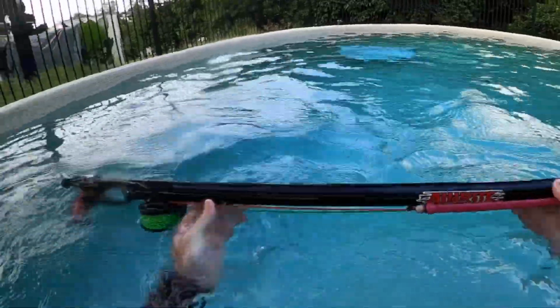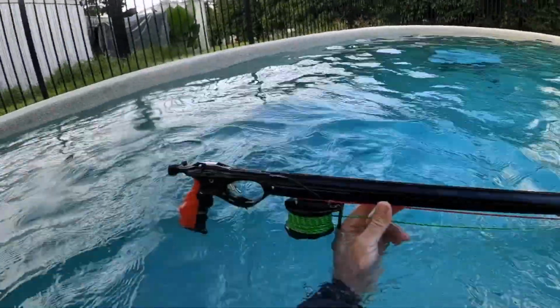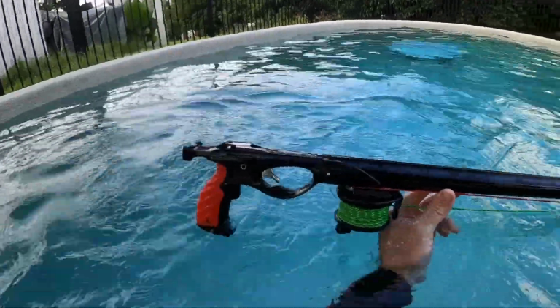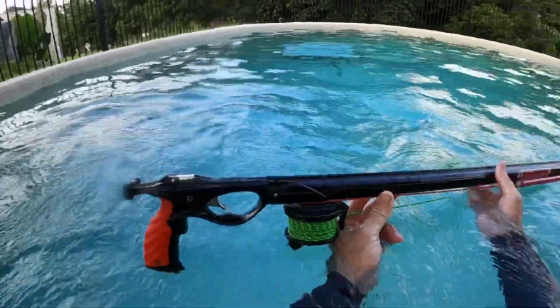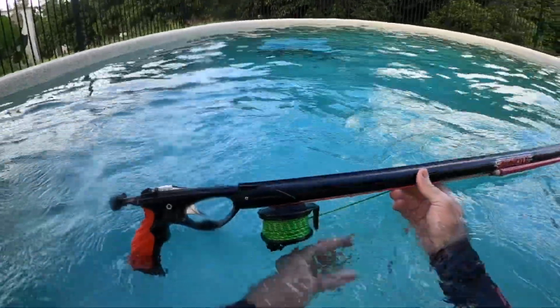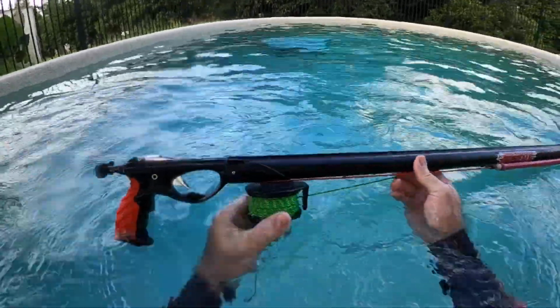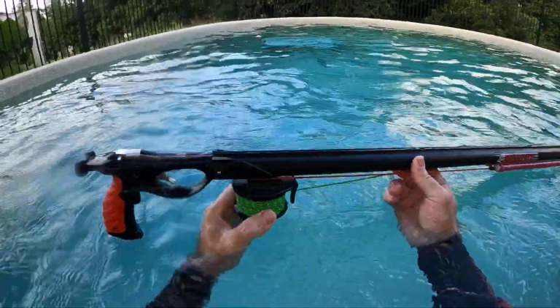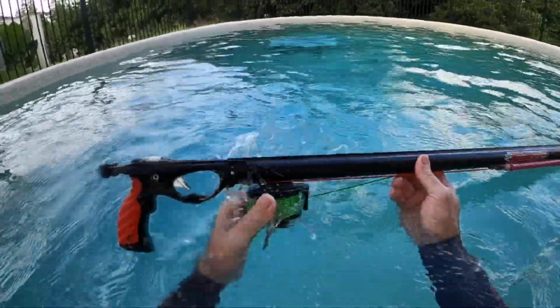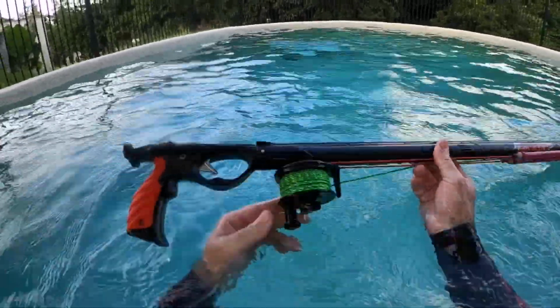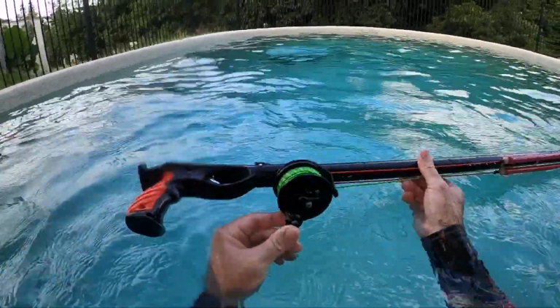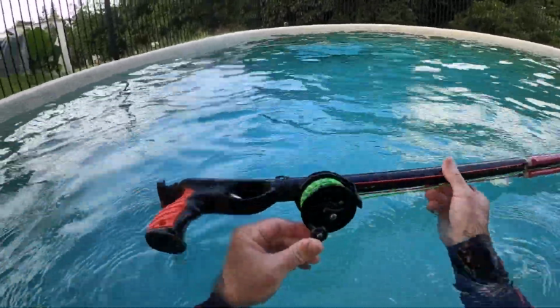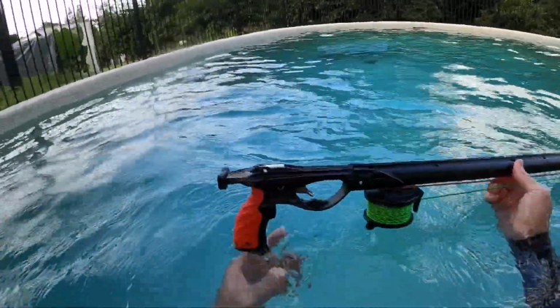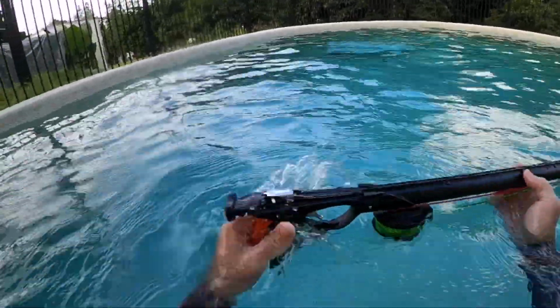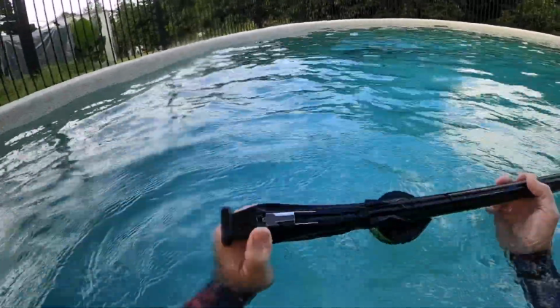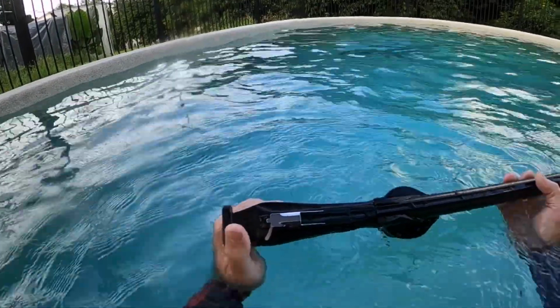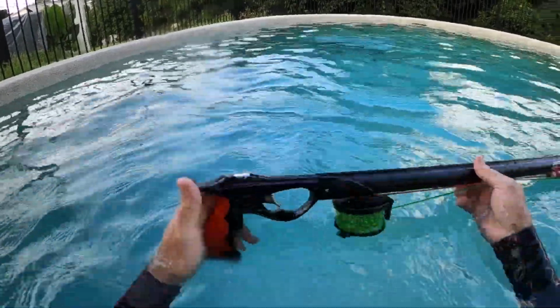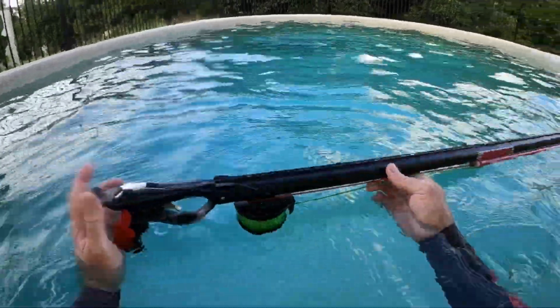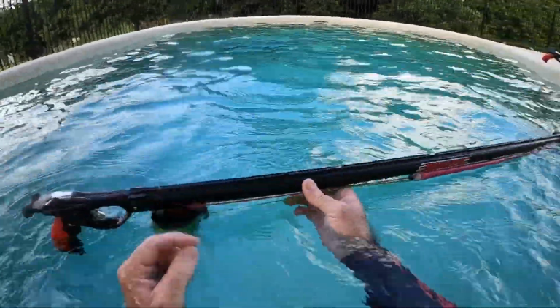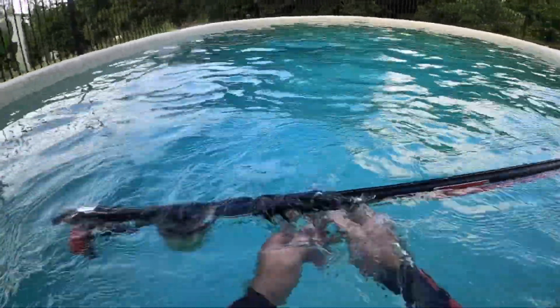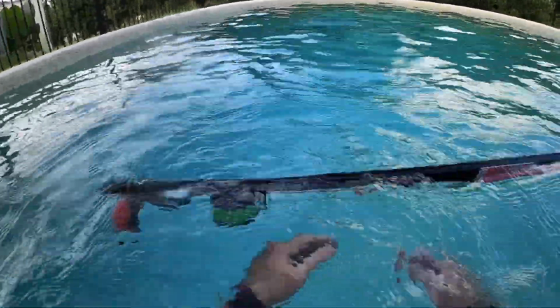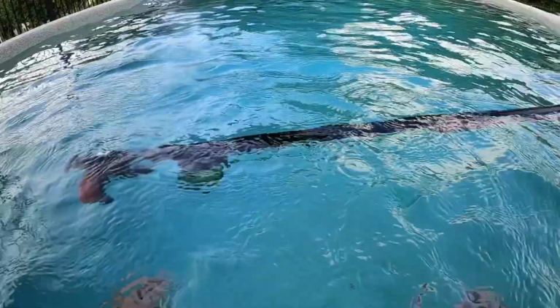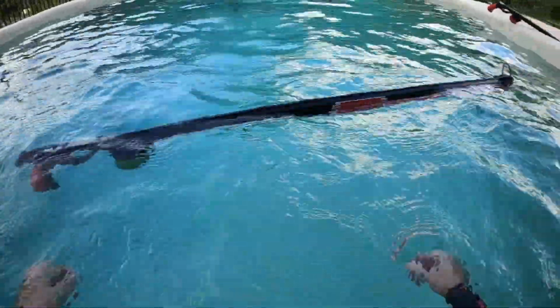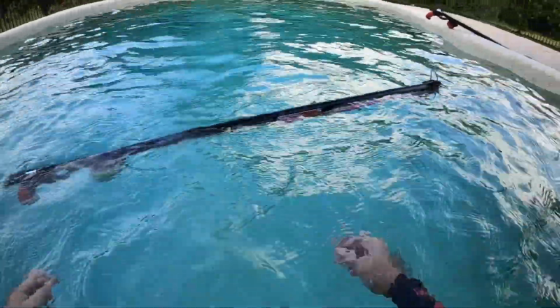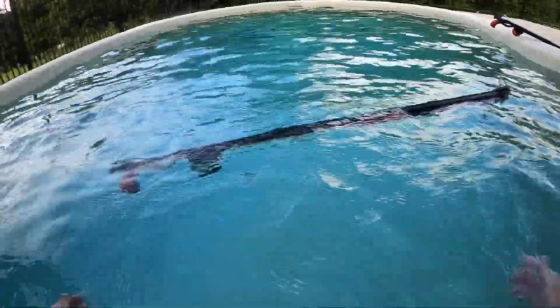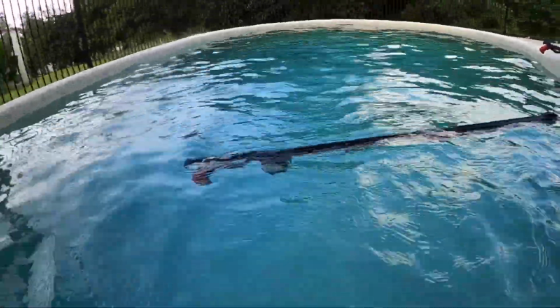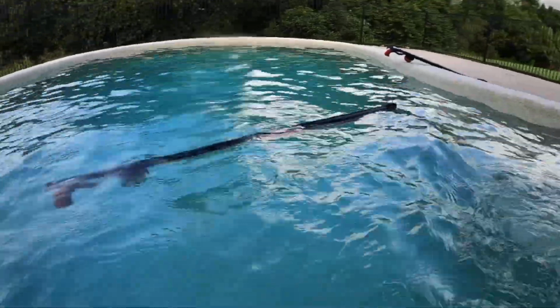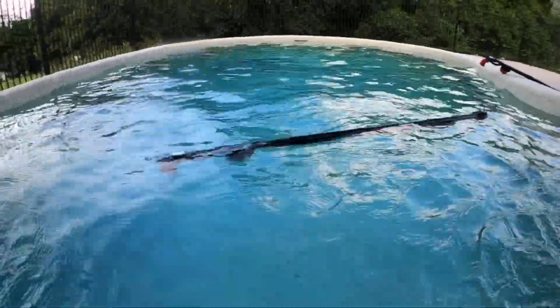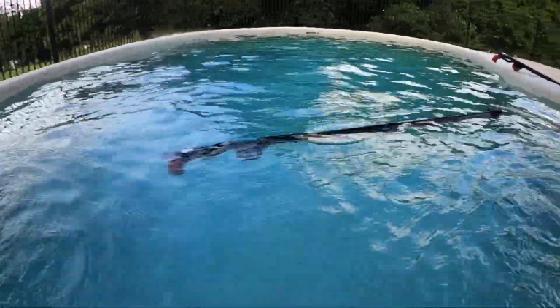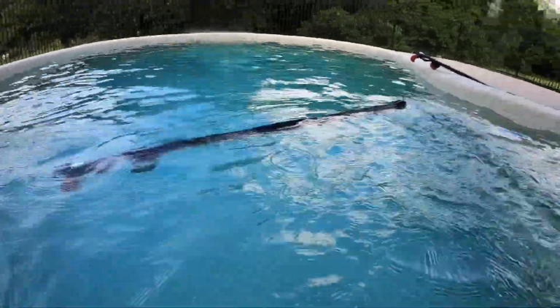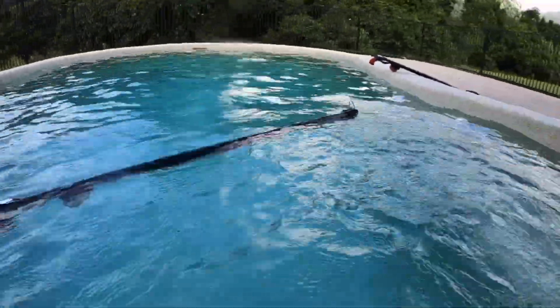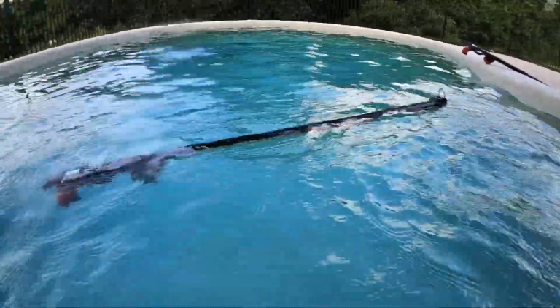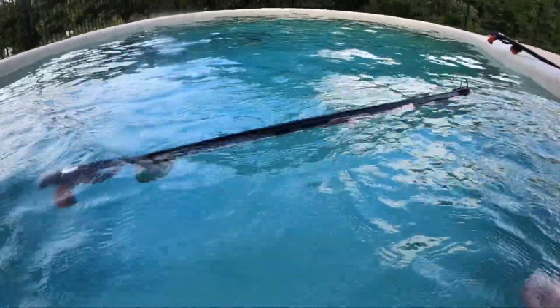Available very soon guys. Obviously the basic reel — we'll go through that in another episode. Reverse max, side line release, beautiful aluminium gun that floats horizontal on the surface with a shaft. You can't ask for much more. Cheers.